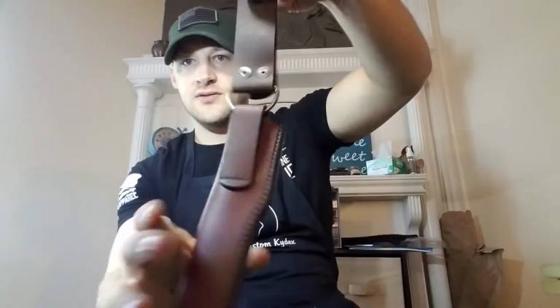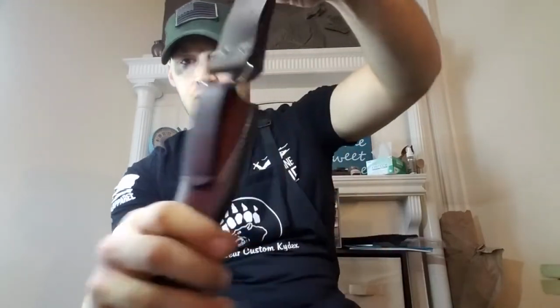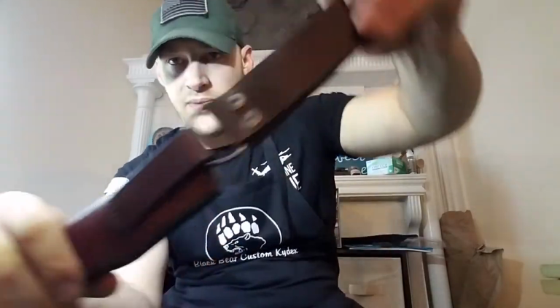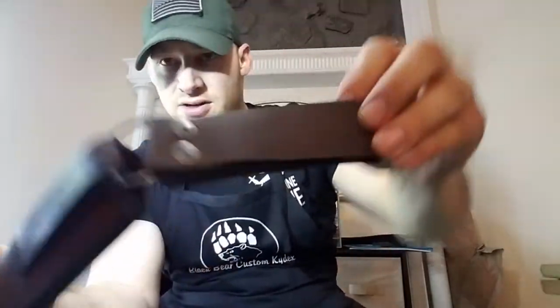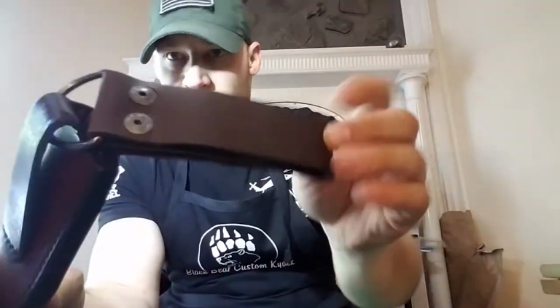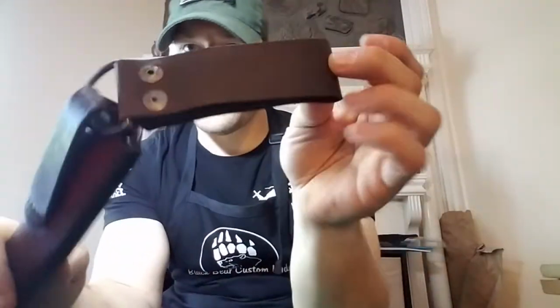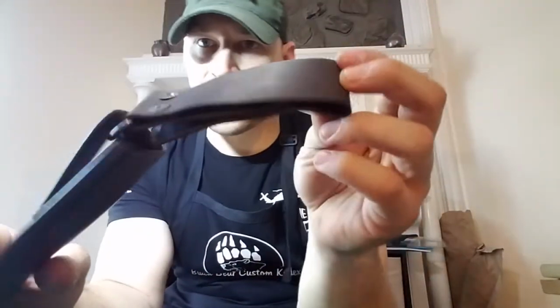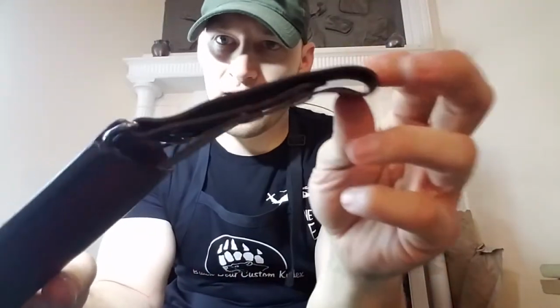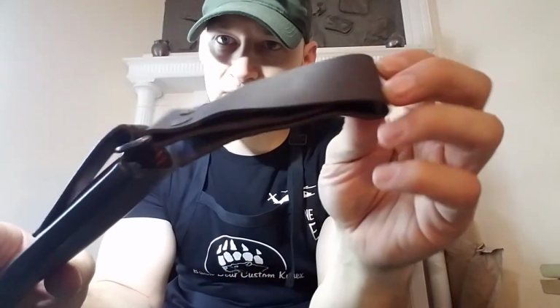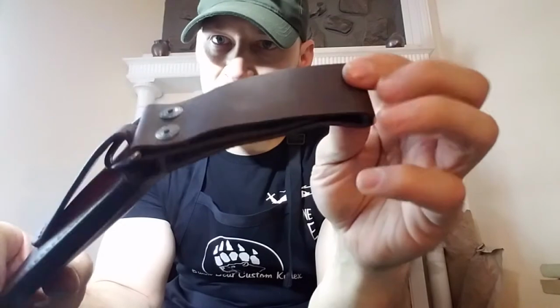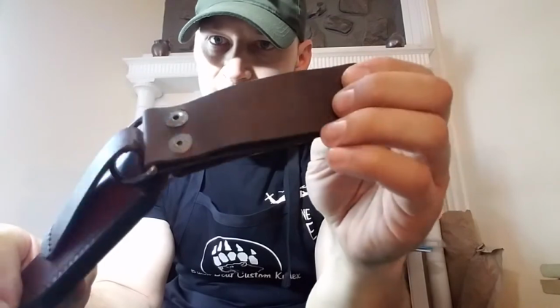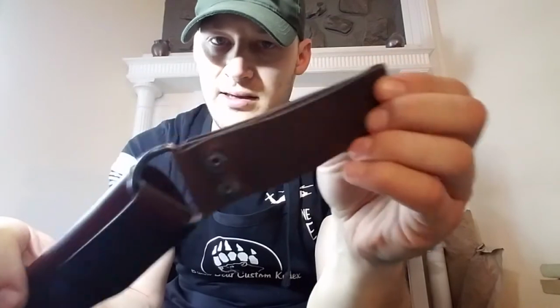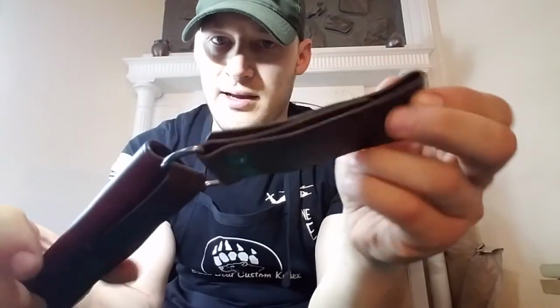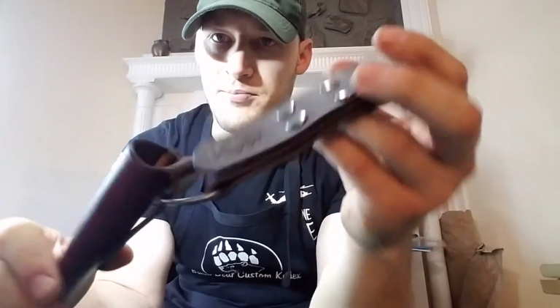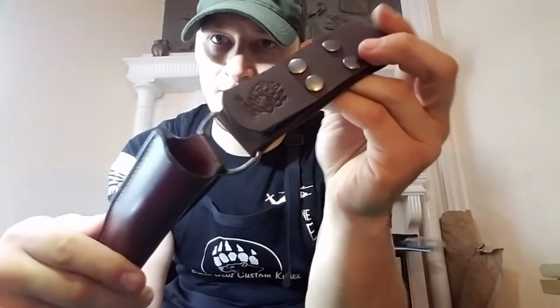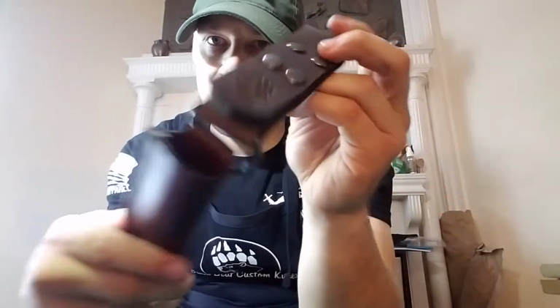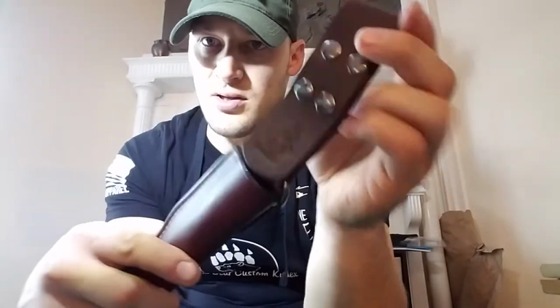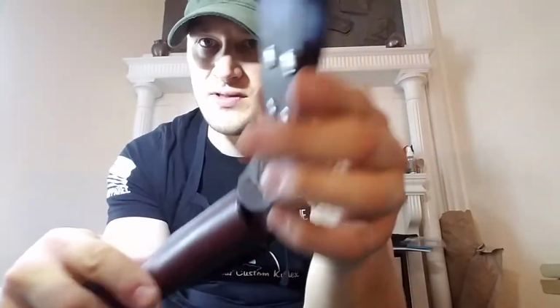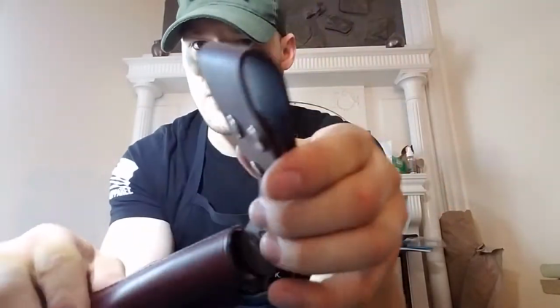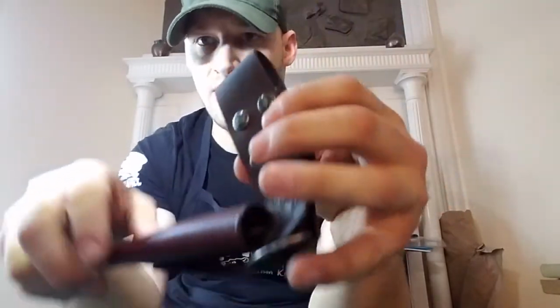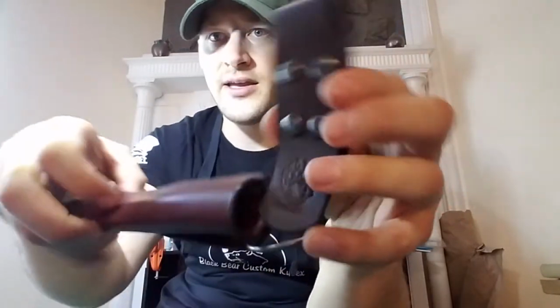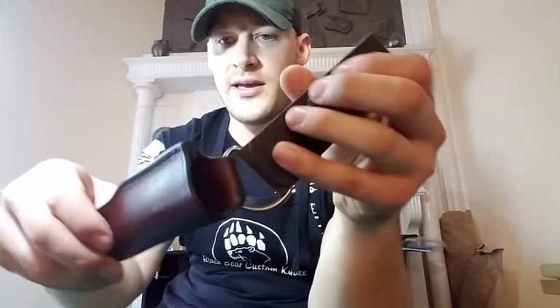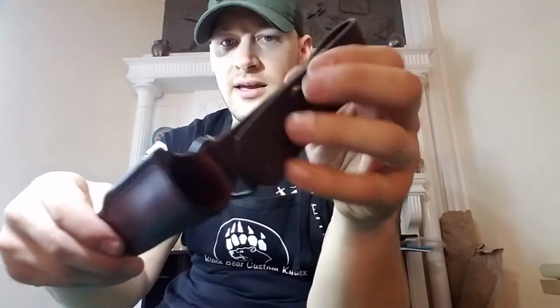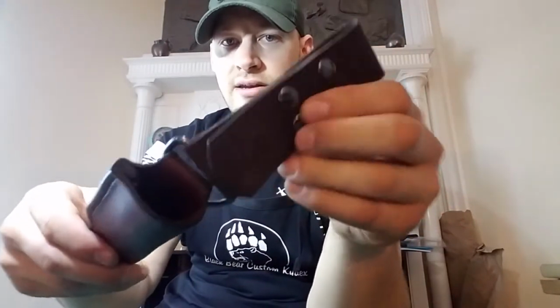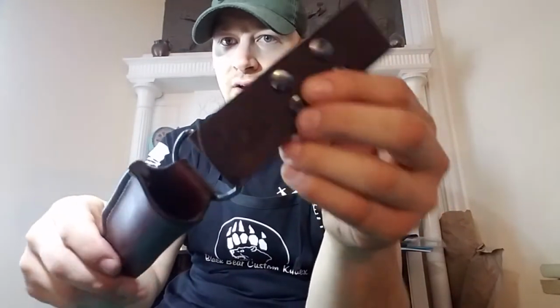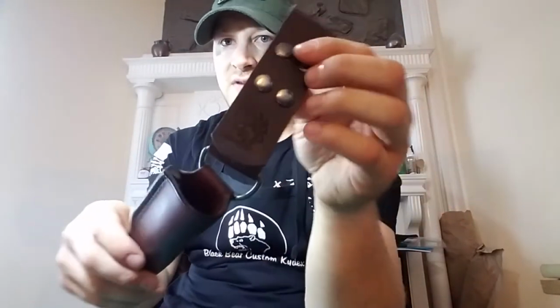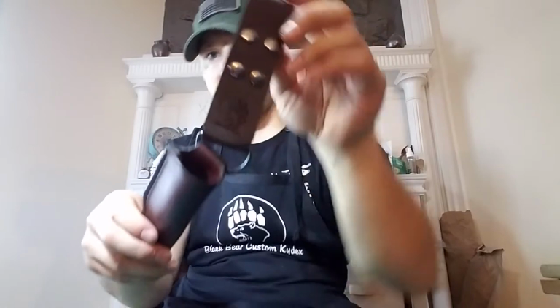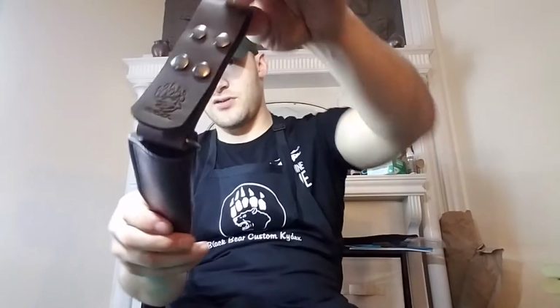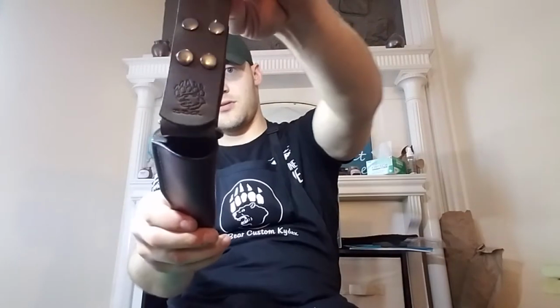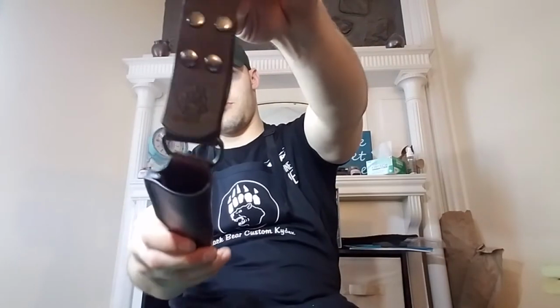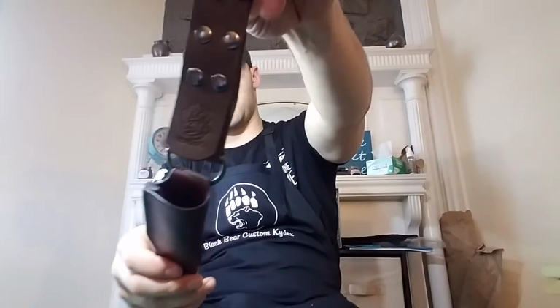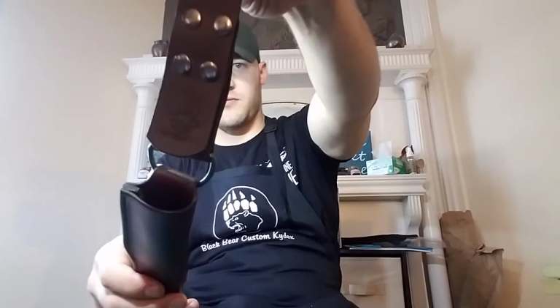Patrick, I'm sorry I couldn't match the leather exactly, but it's close — it looks all right — and I hope this serves your purposes, my friend.